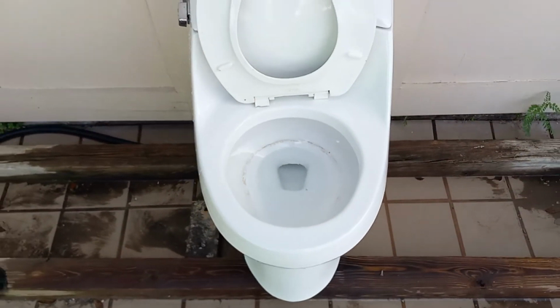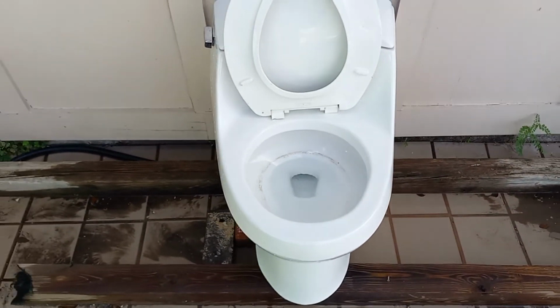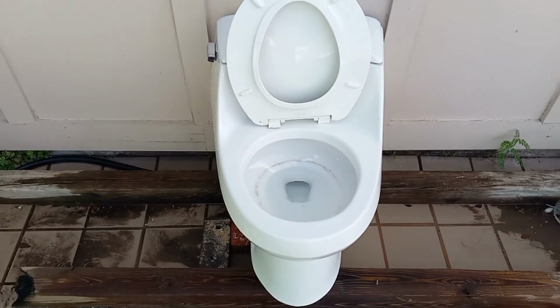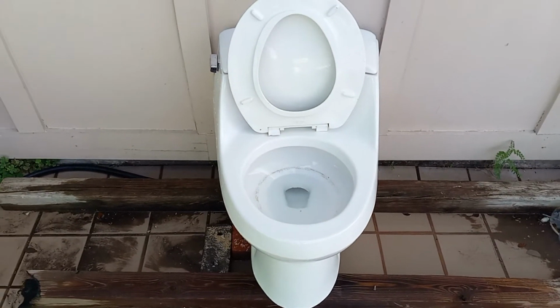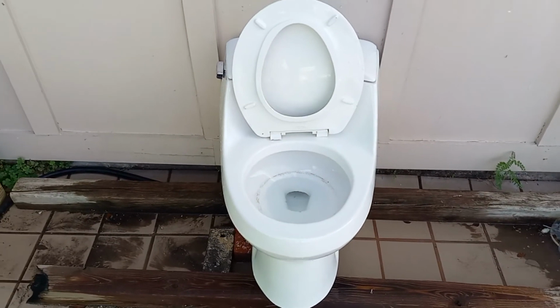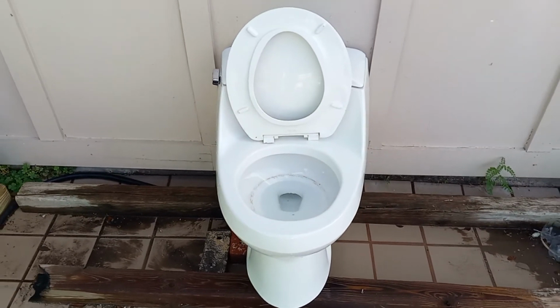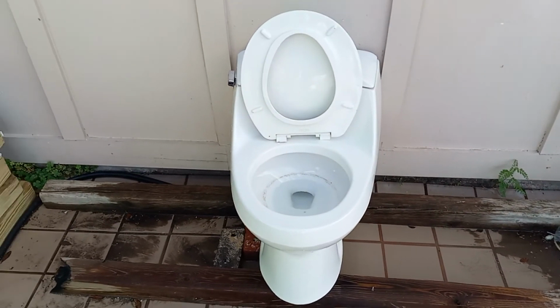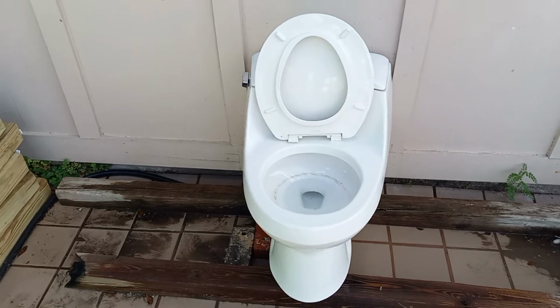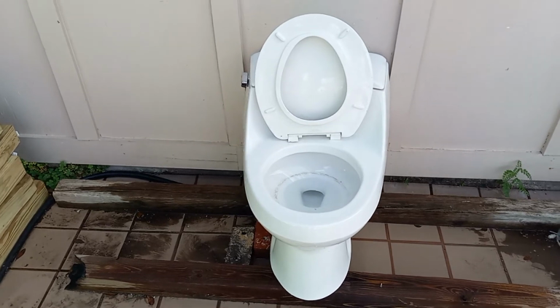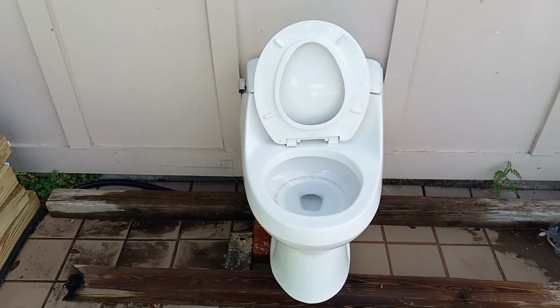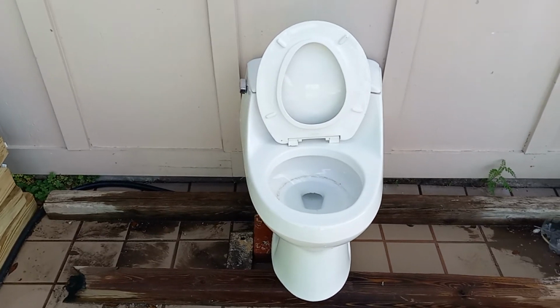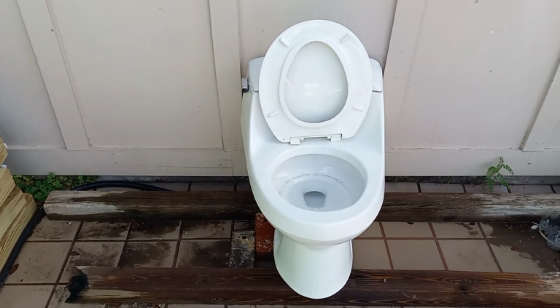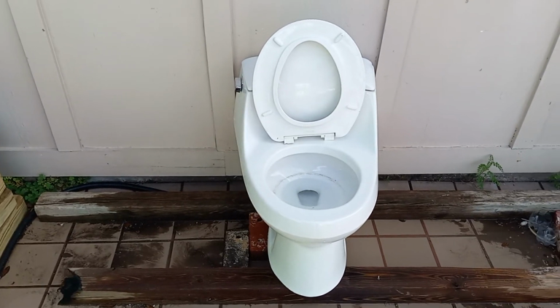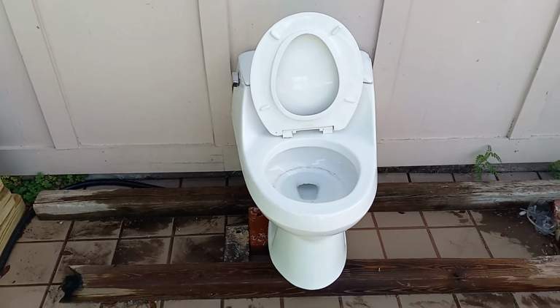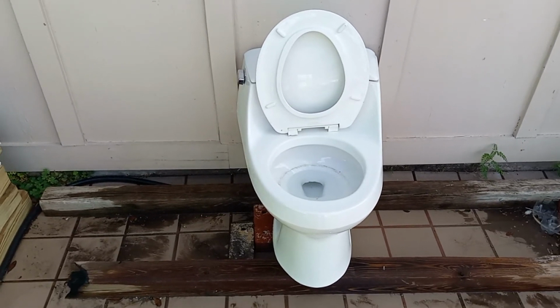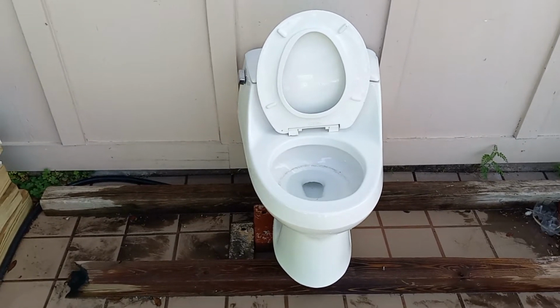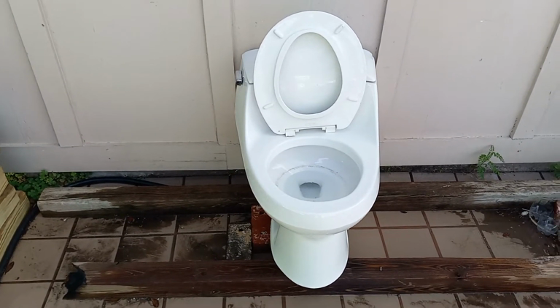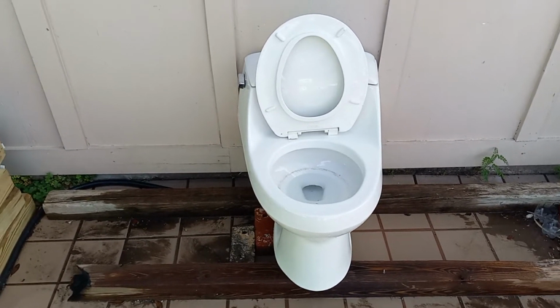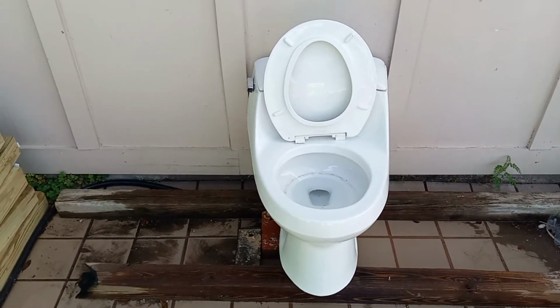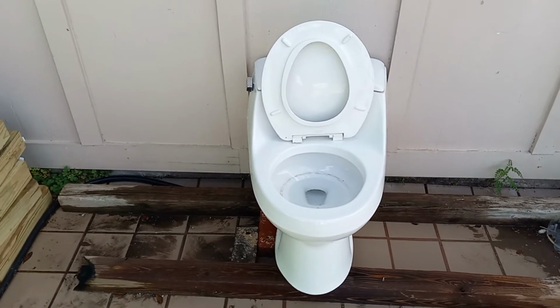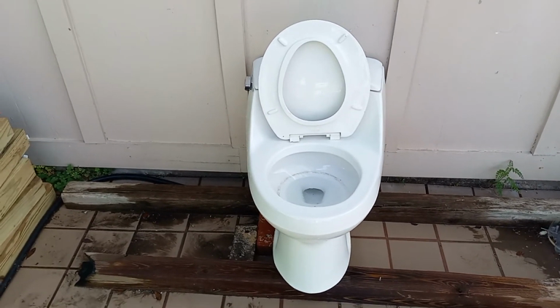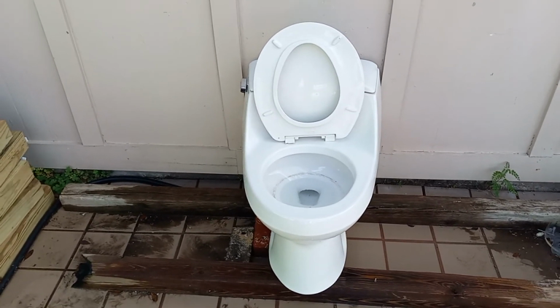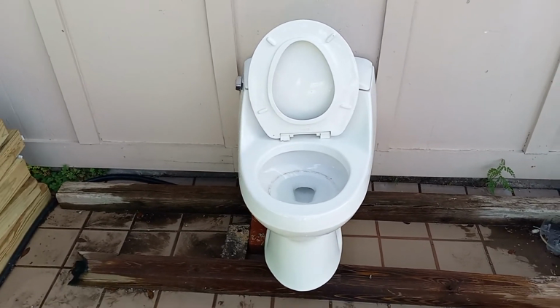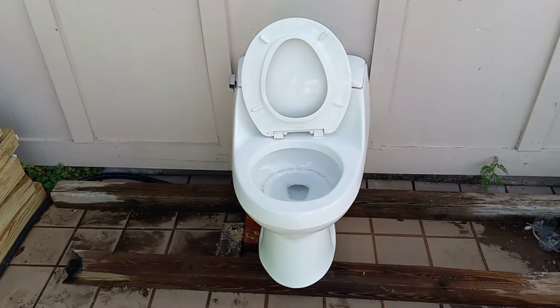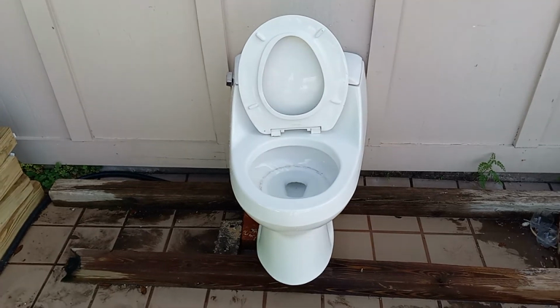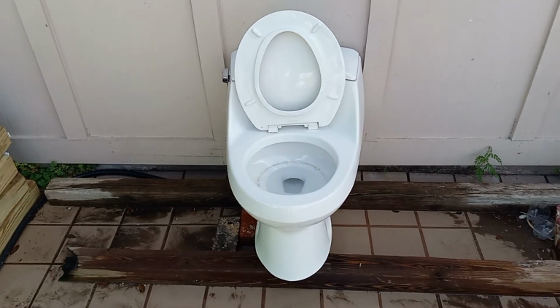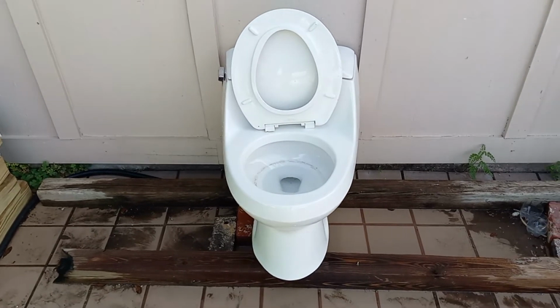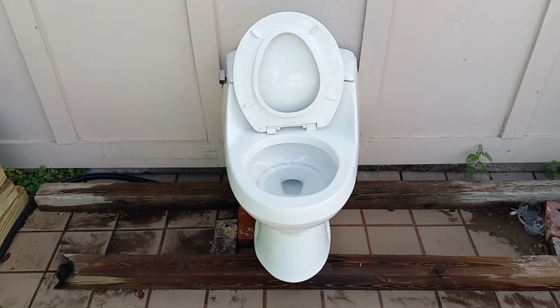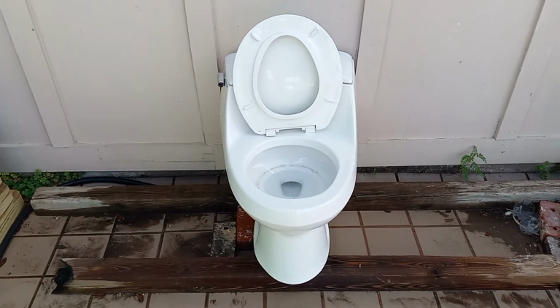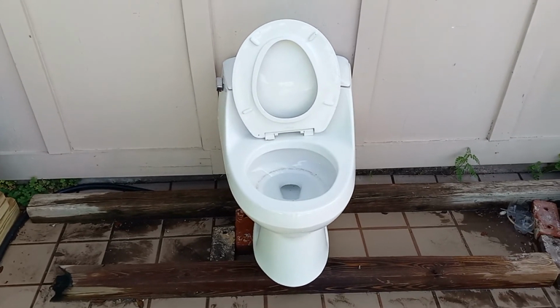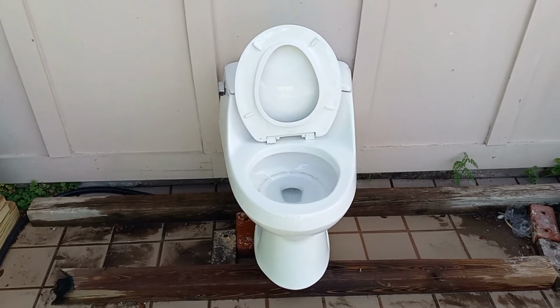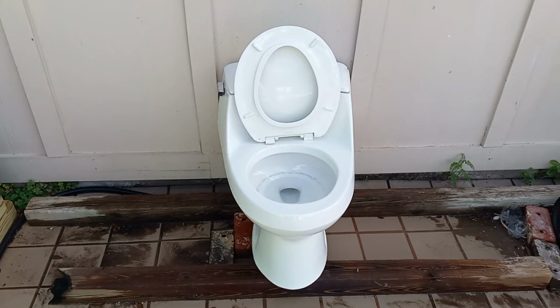It's got a pretty nice flush. It's very quick and it siphons very fast. But honestly, that seems like a decent toilet. I'll have to give it the test.